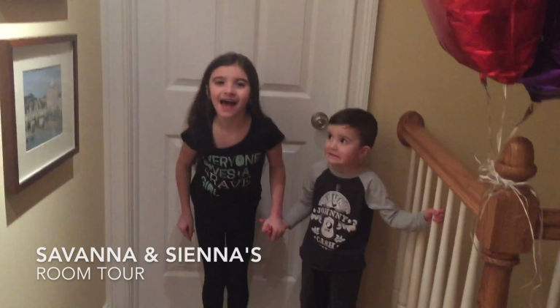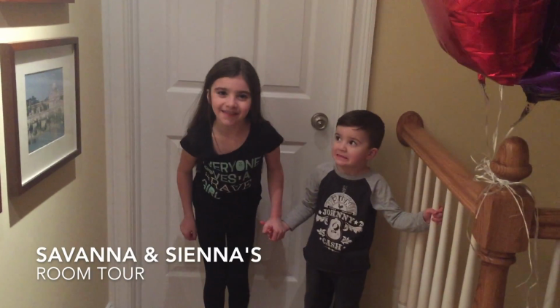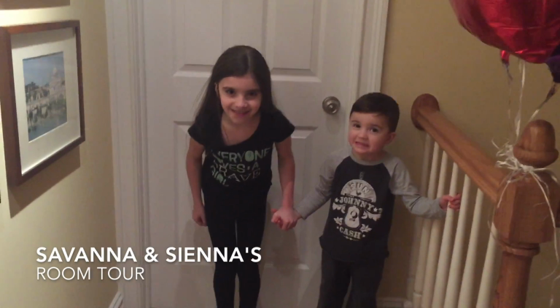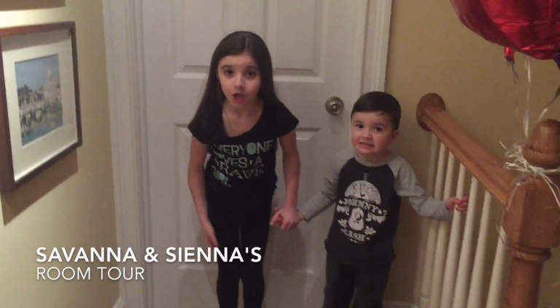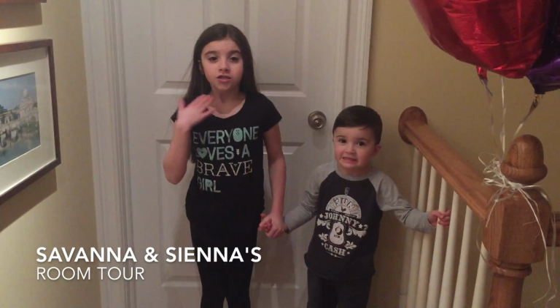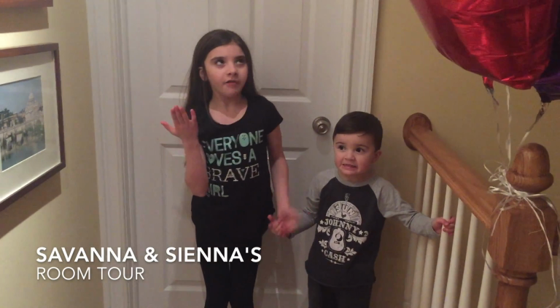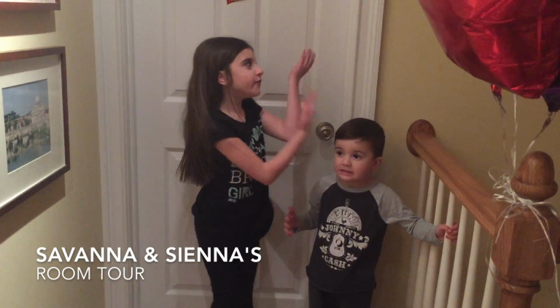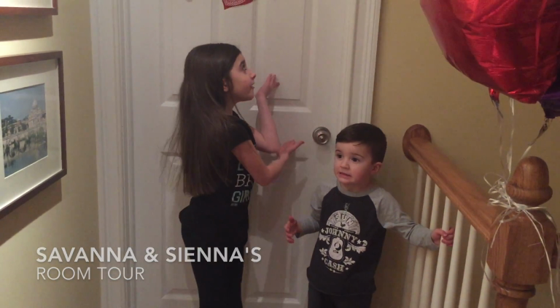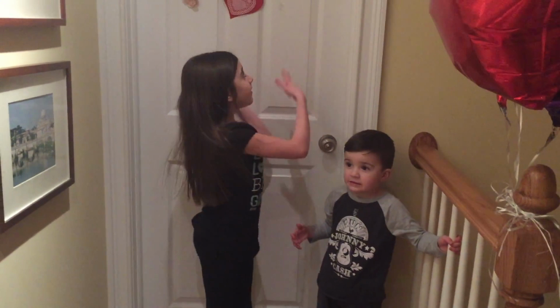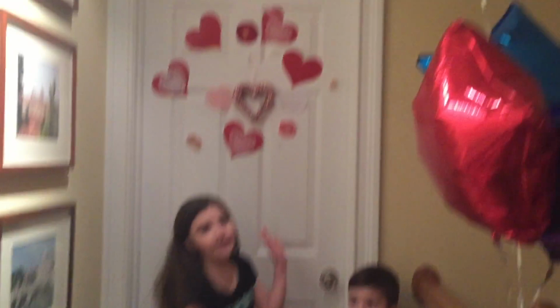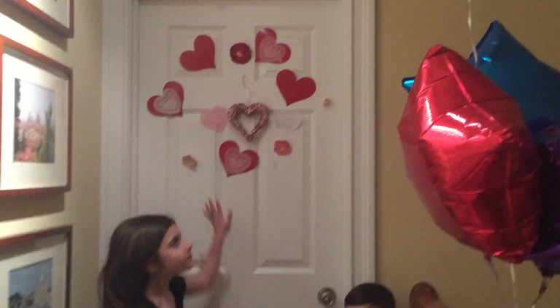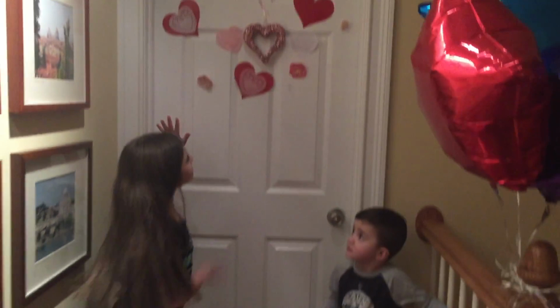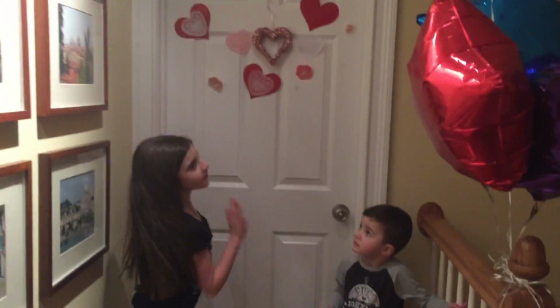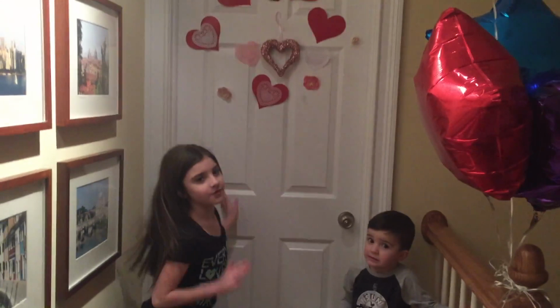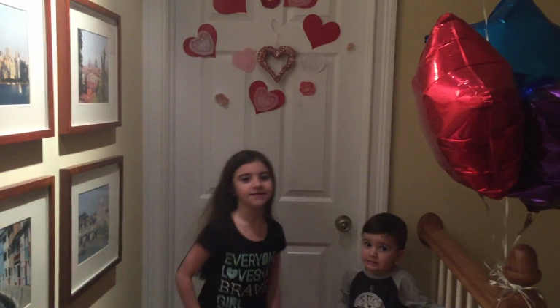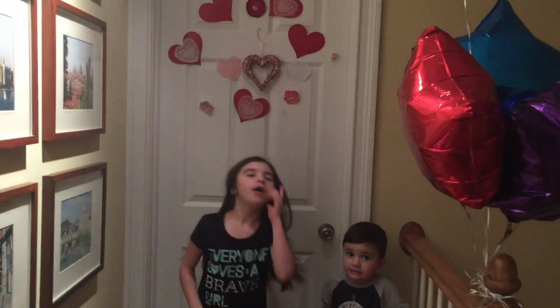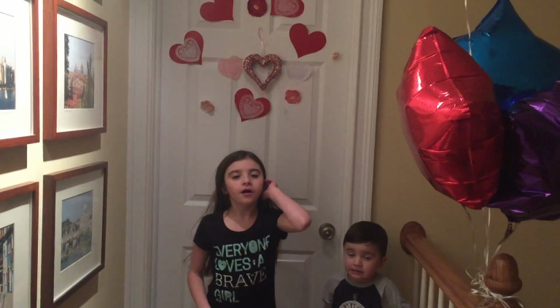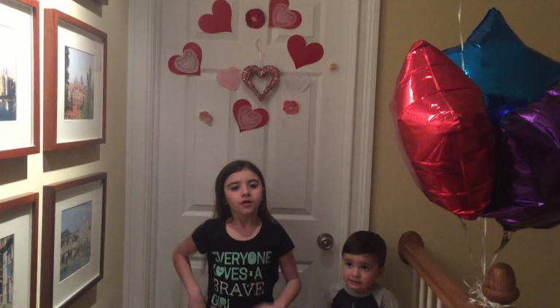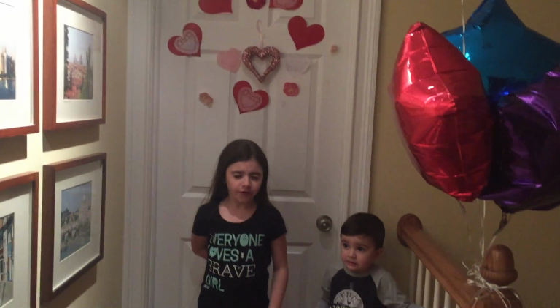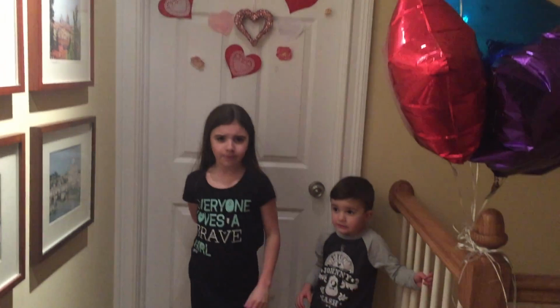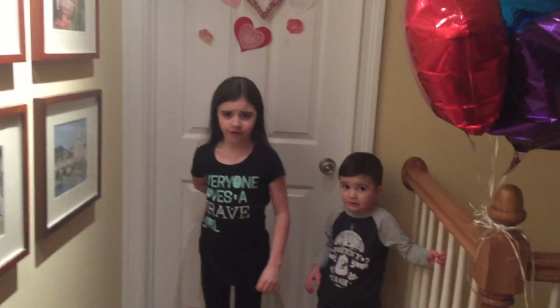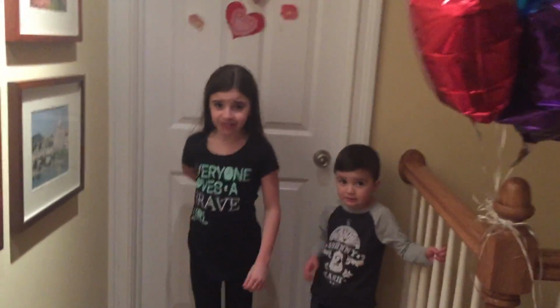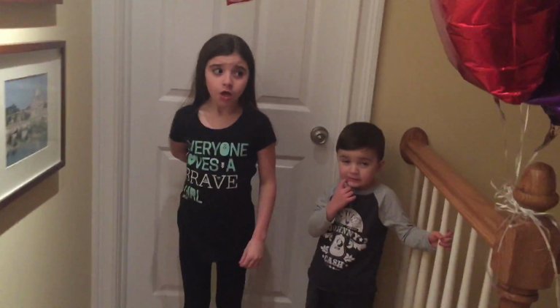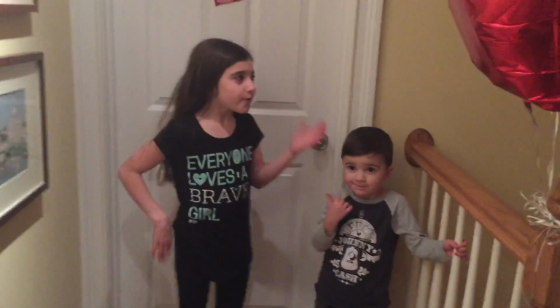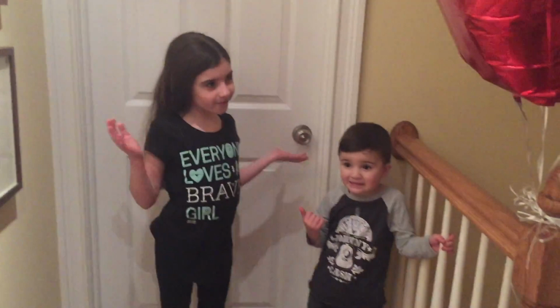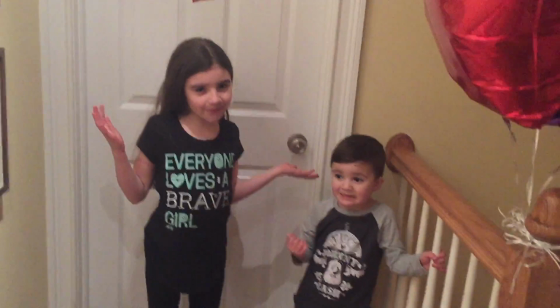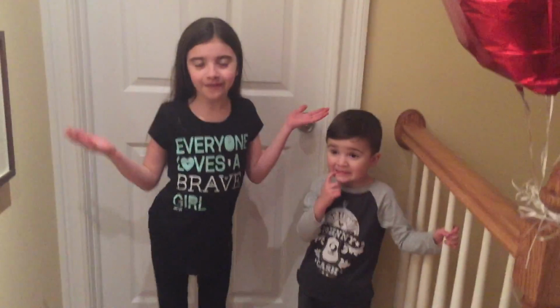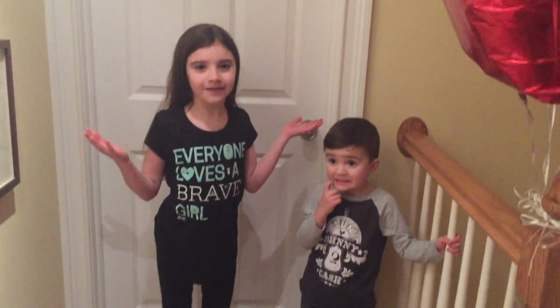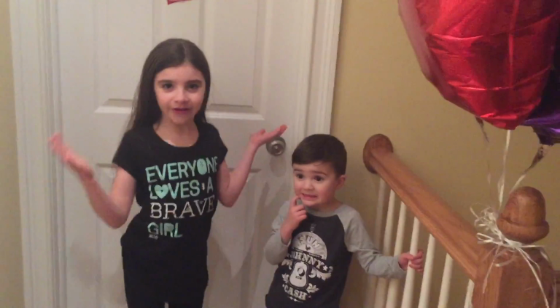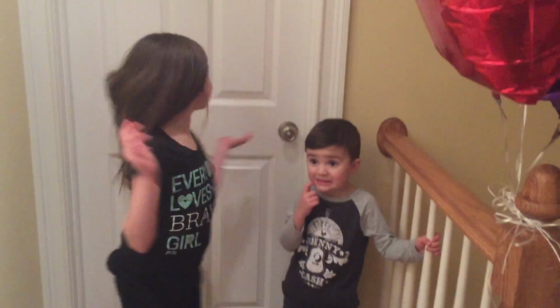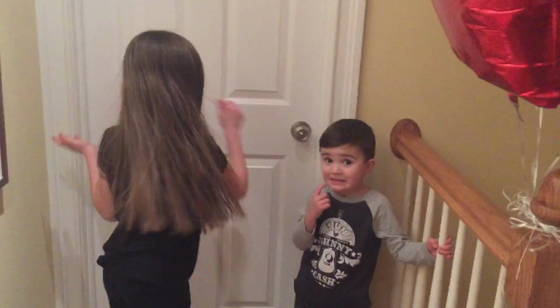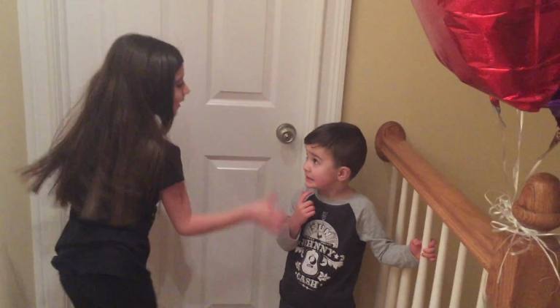Hey guys, today I'm doing a room tour and my store is all fancy for Valentine's Day. A few people have requested a room tour so we're gonna be doing it for you guys.